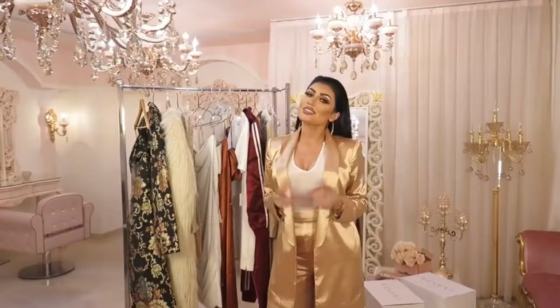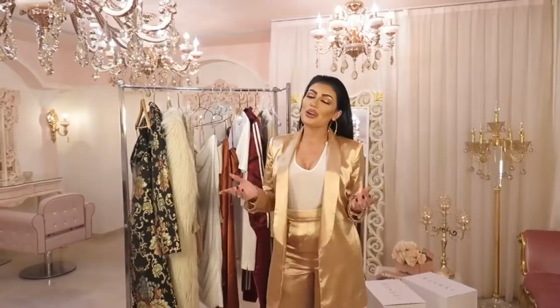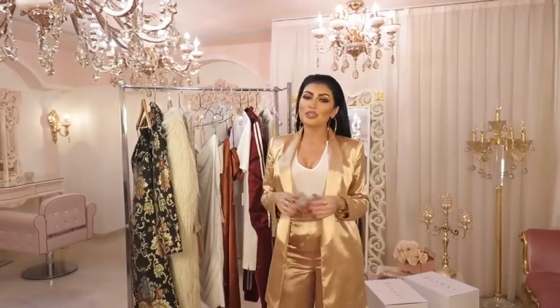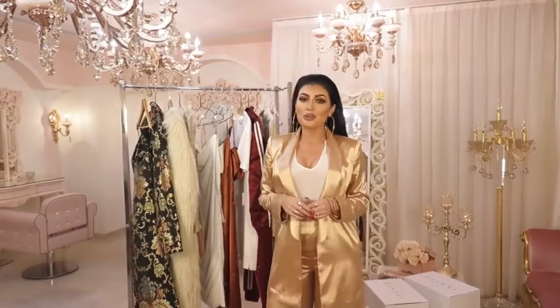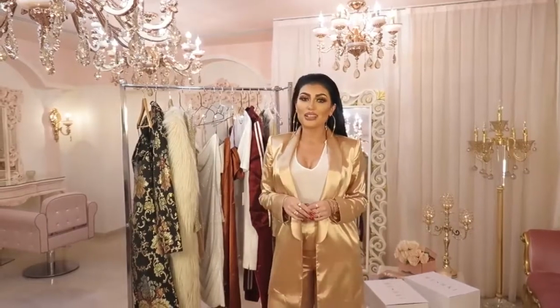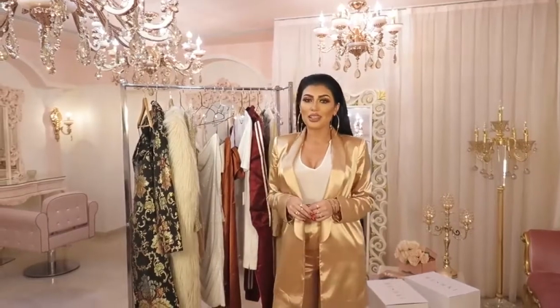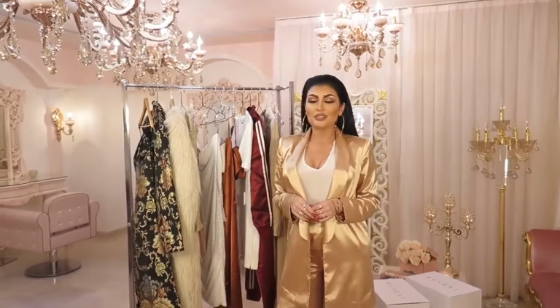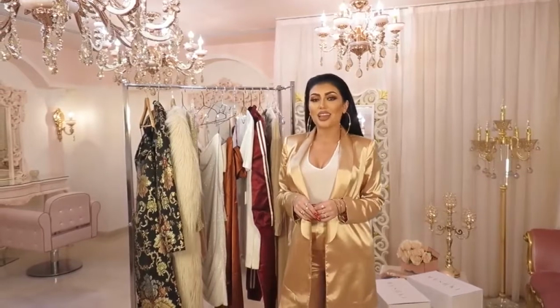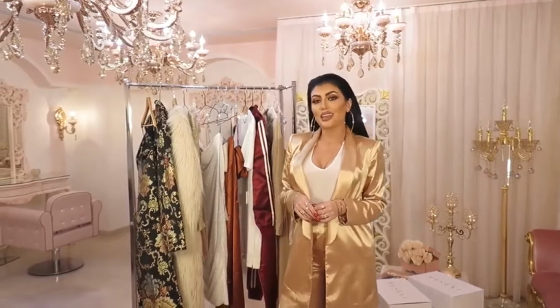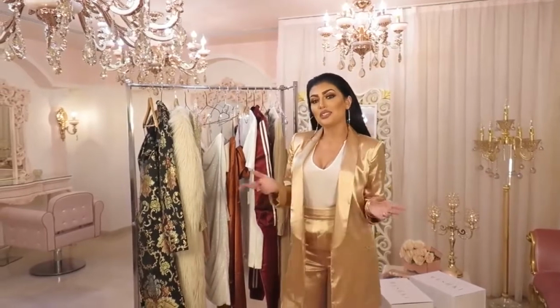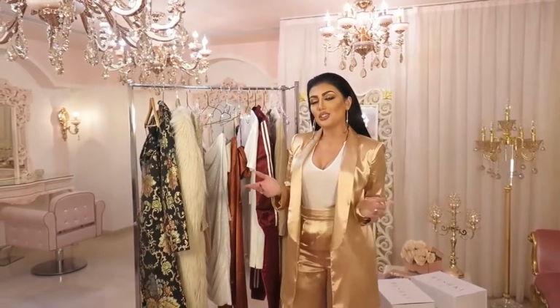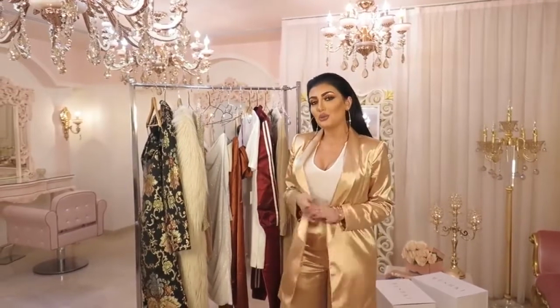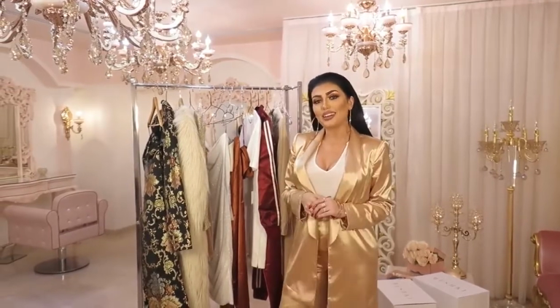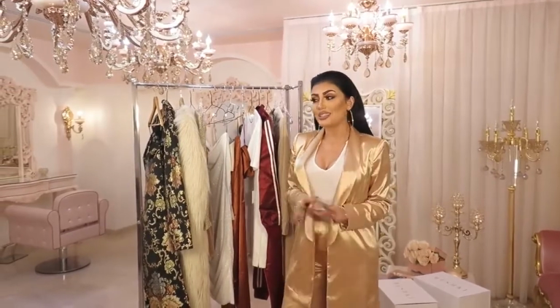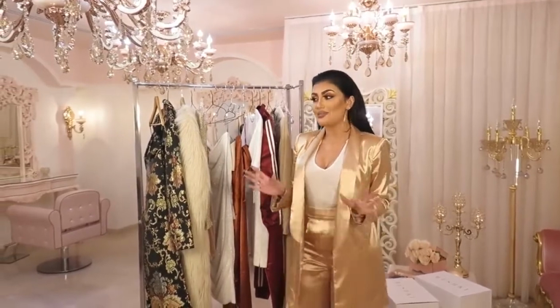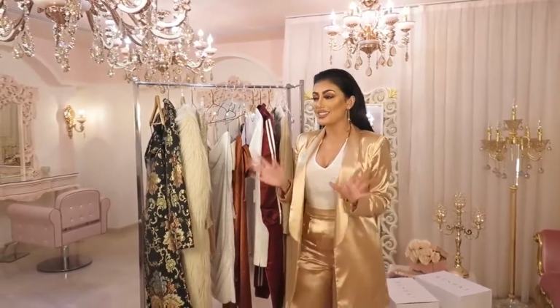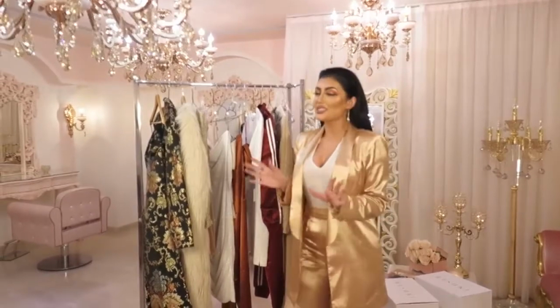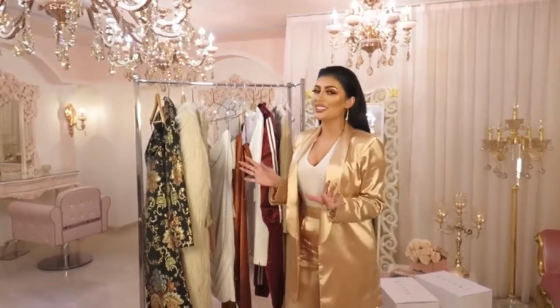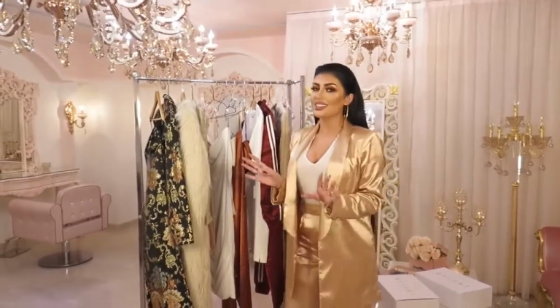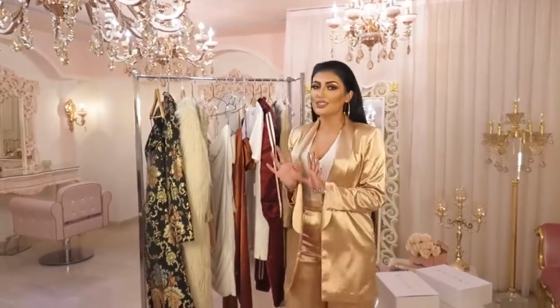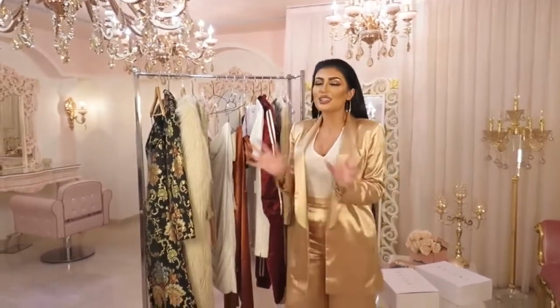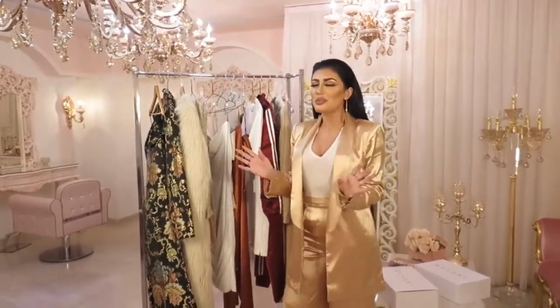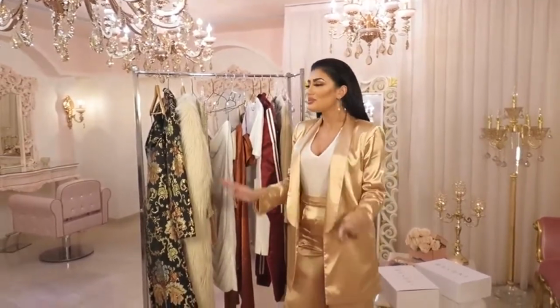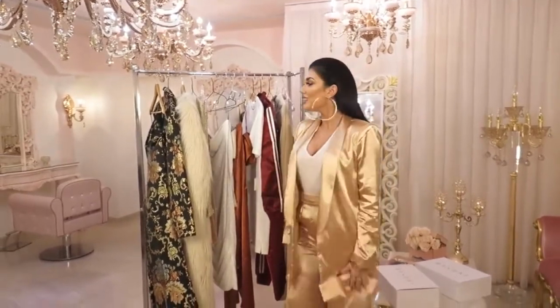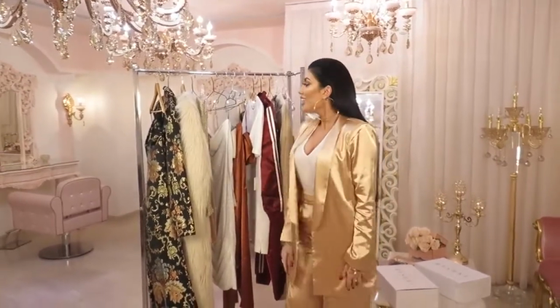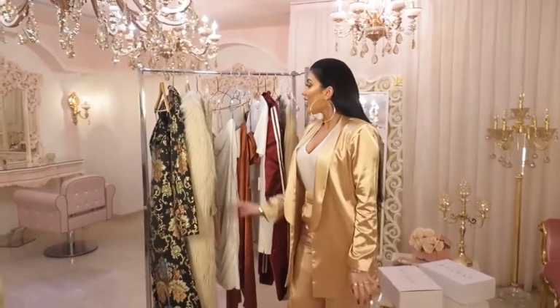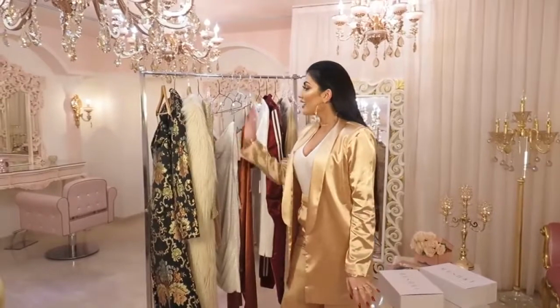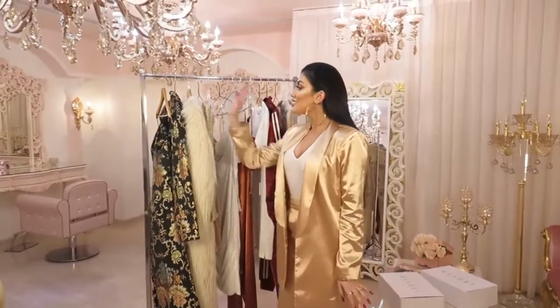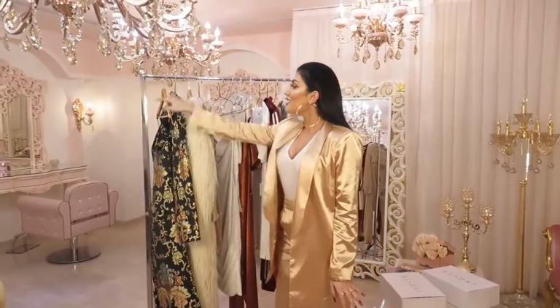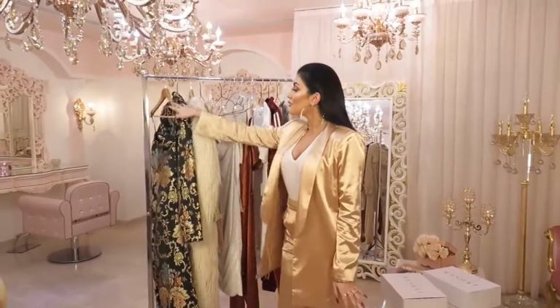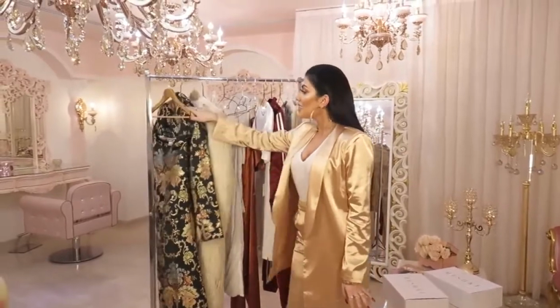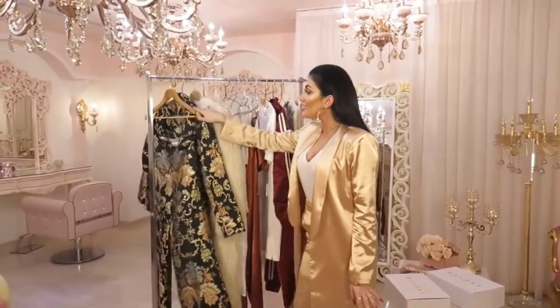I've already unboxed my gifts and I want to show you what I got because I'm so excited. Let's start from here.